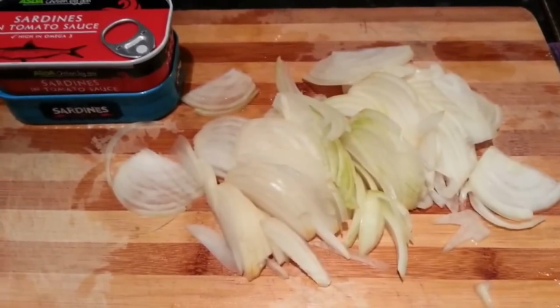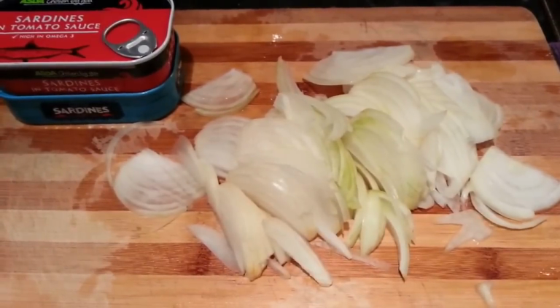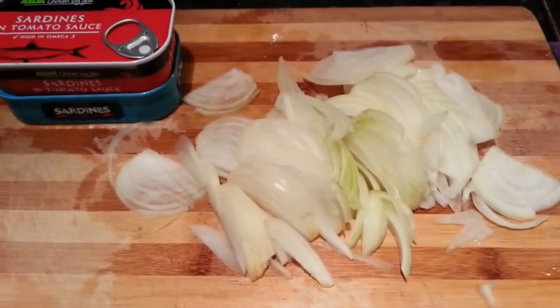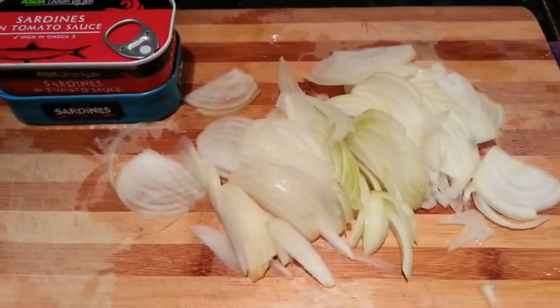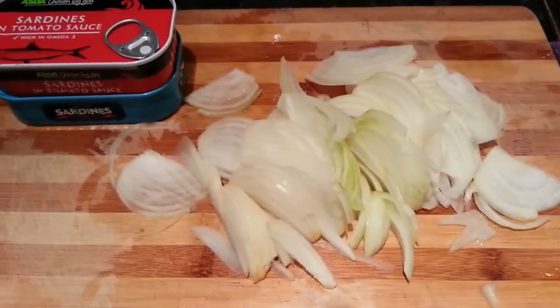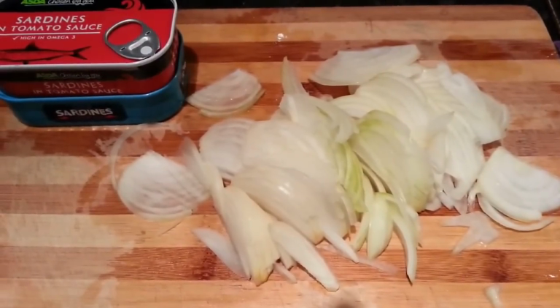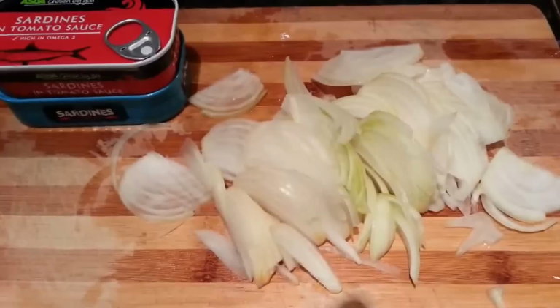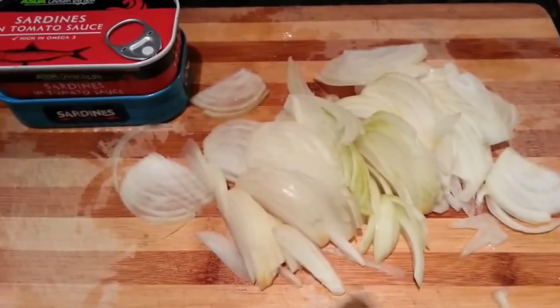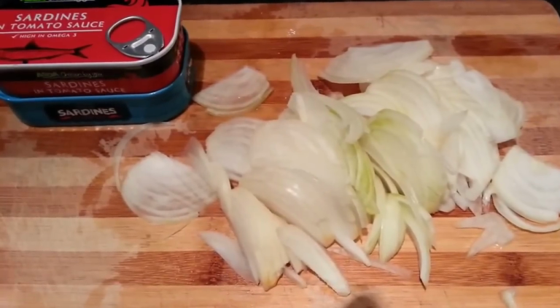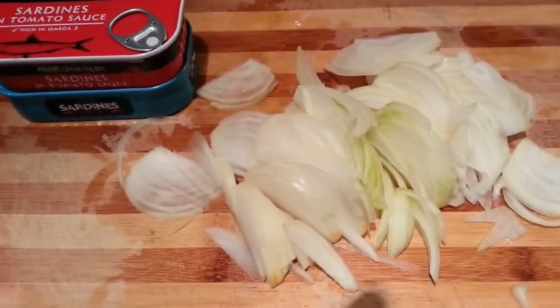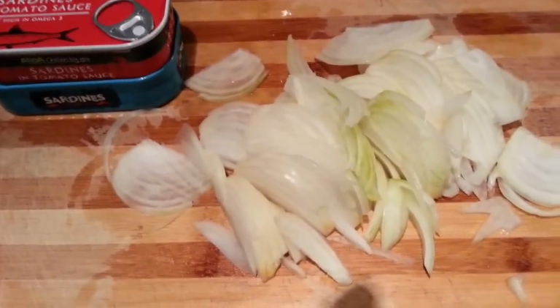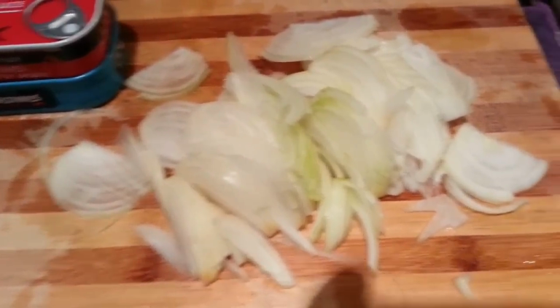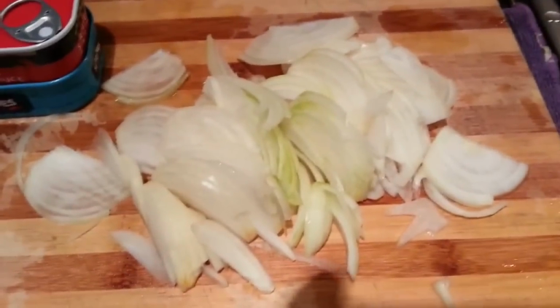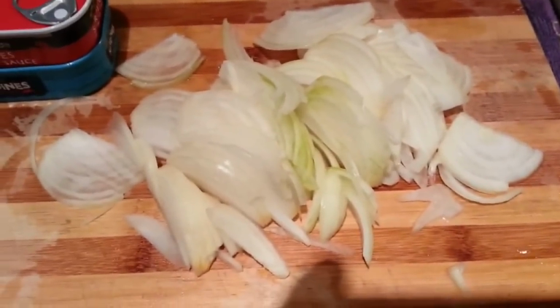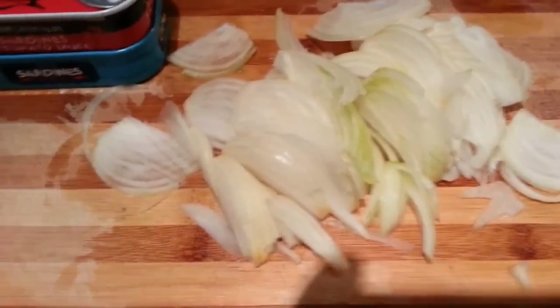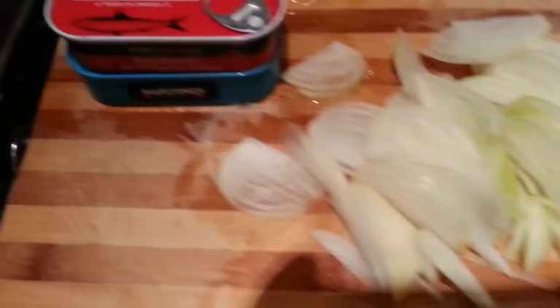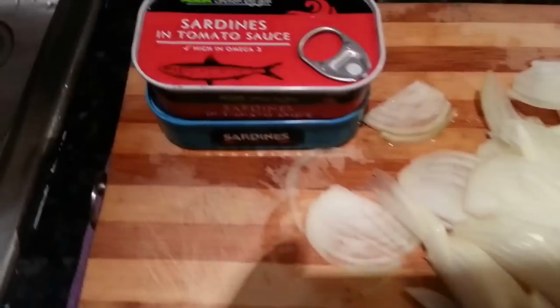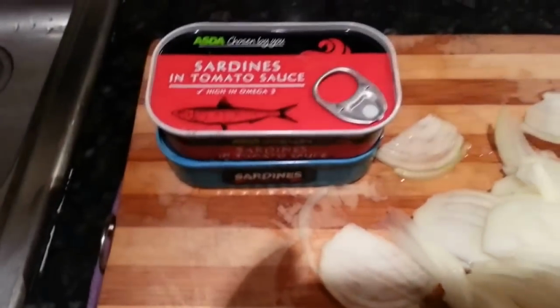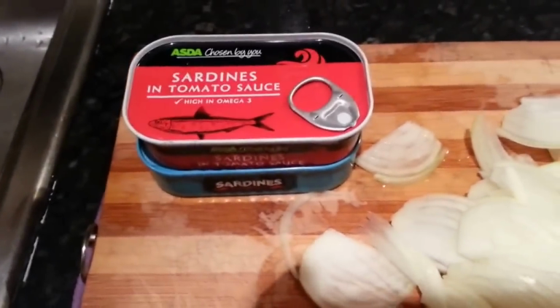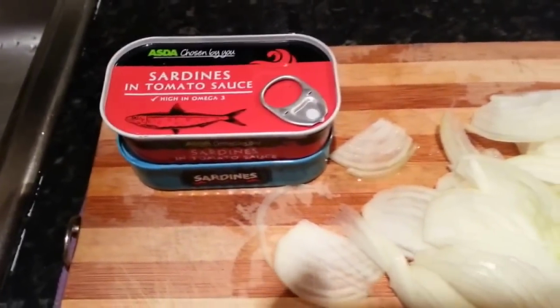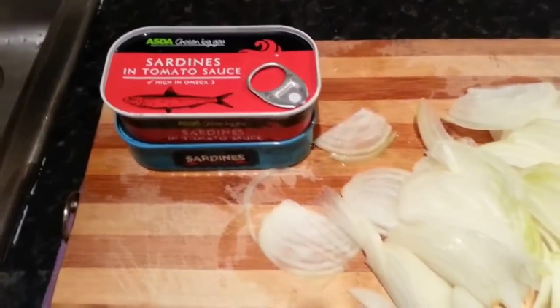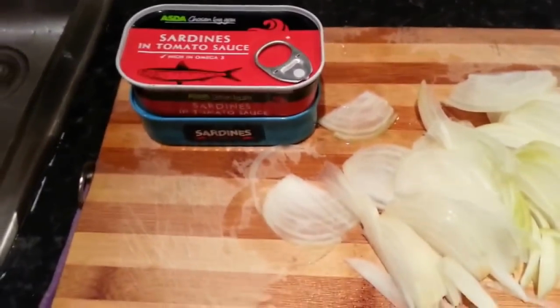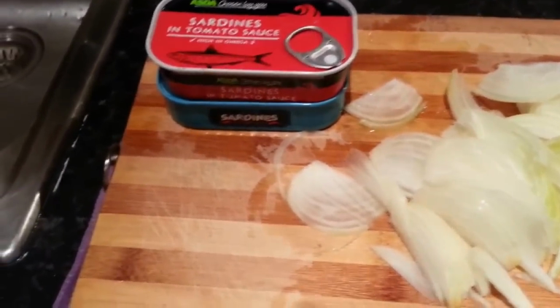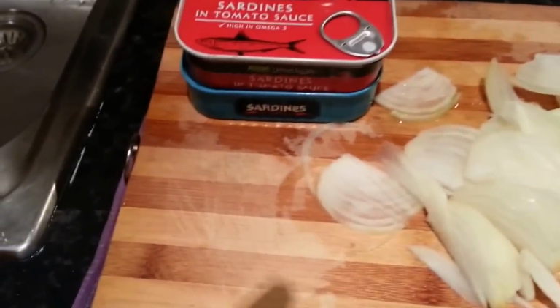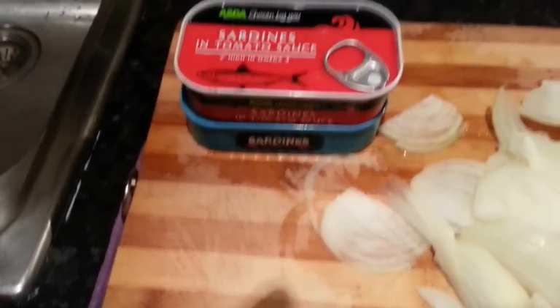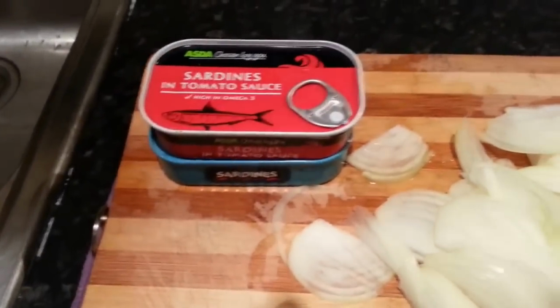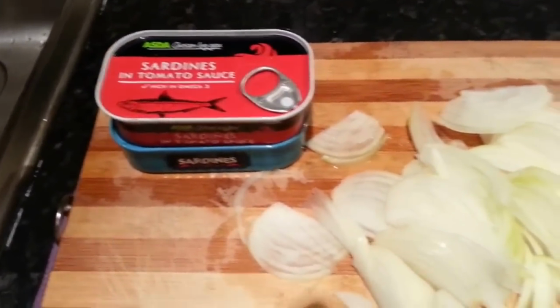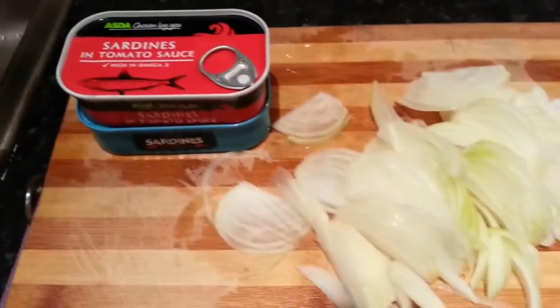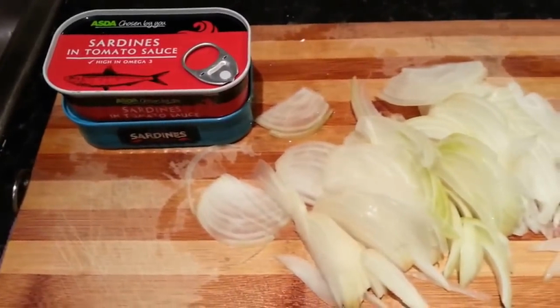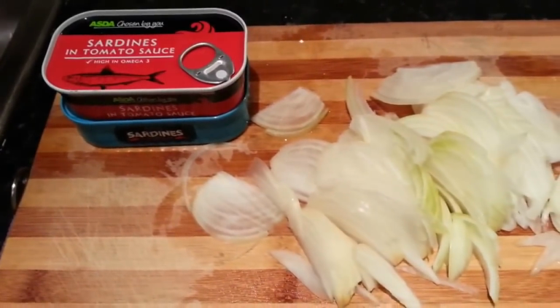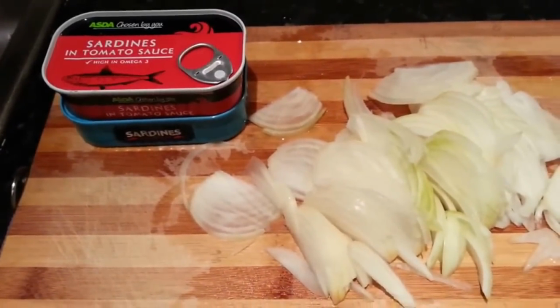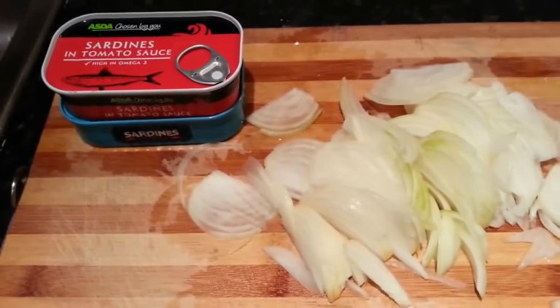Hi, in this video we're going to show you a quick sardine bhaji. We have some chopped onion here and some sardine in tomato sauce, so we're going to do a quick sardine bhaji.